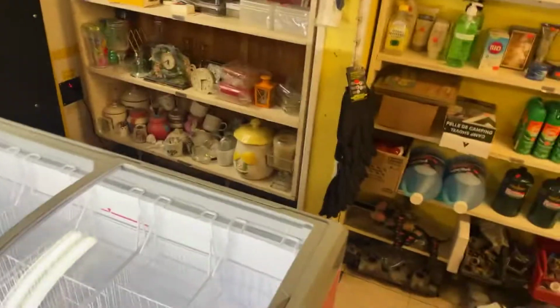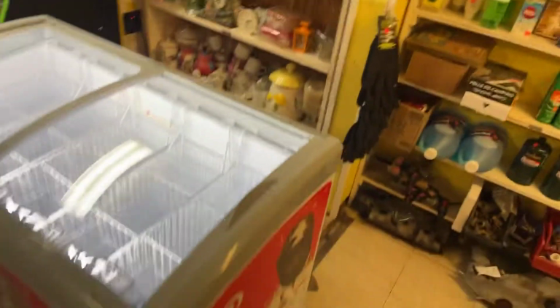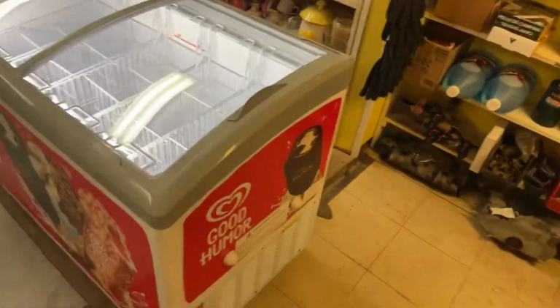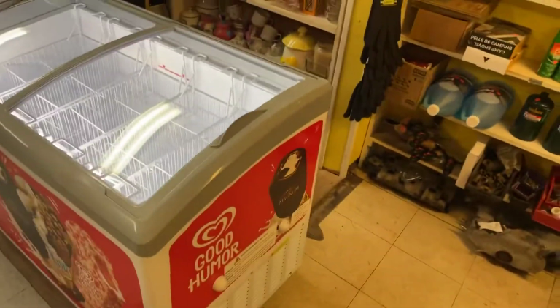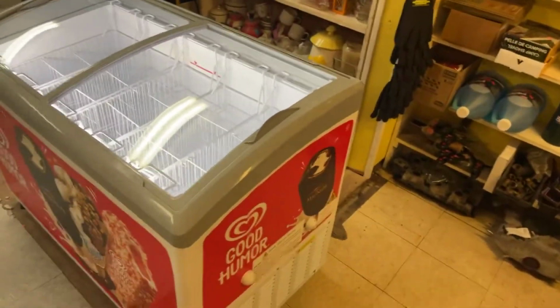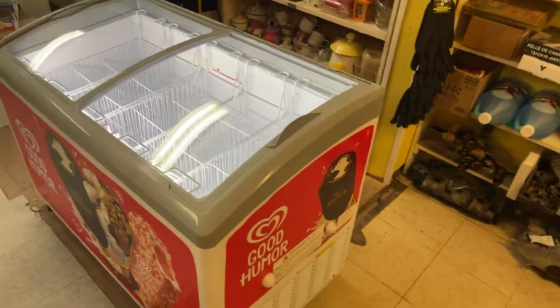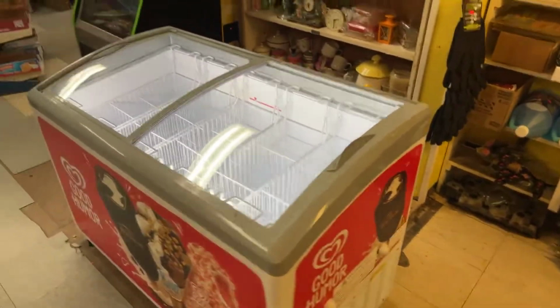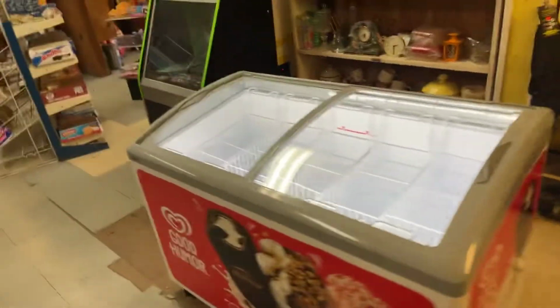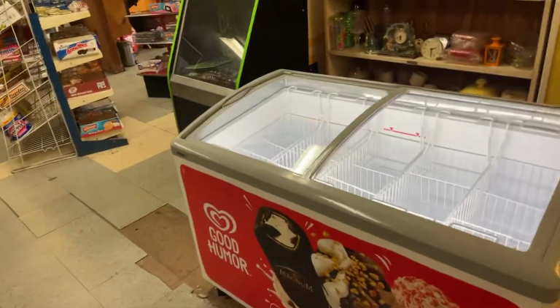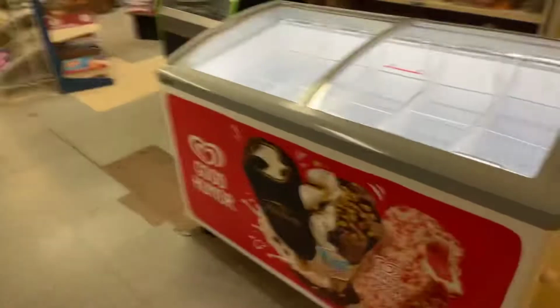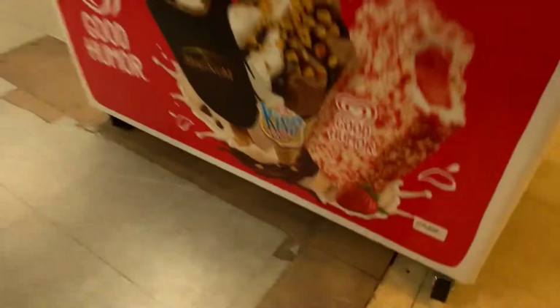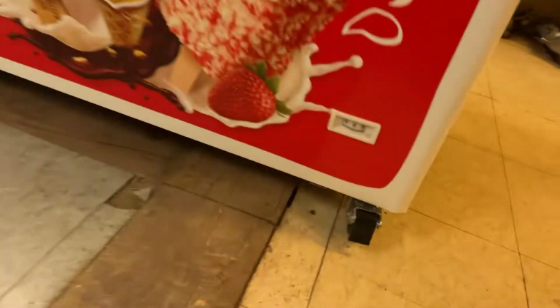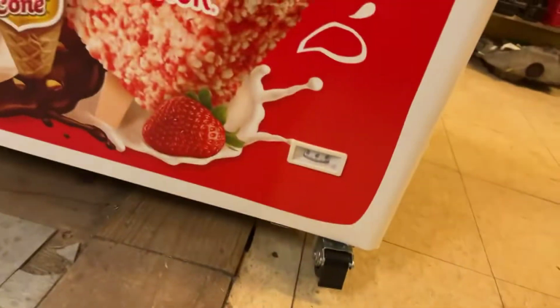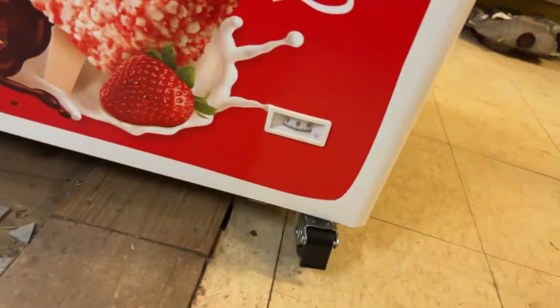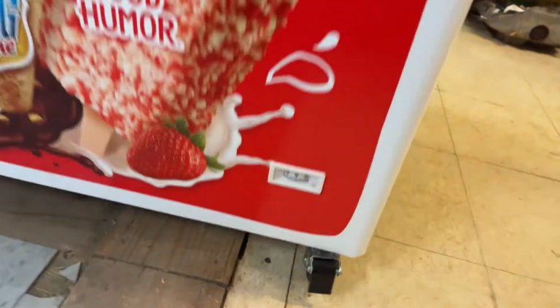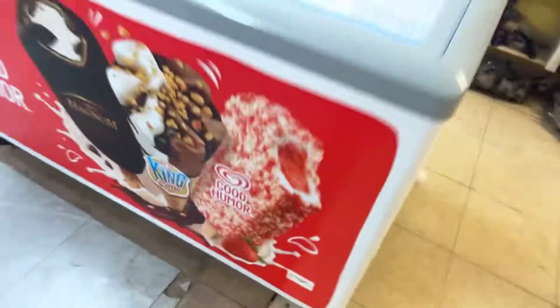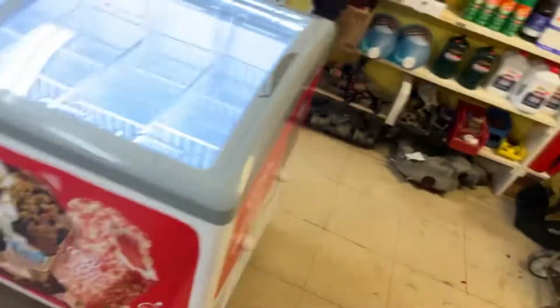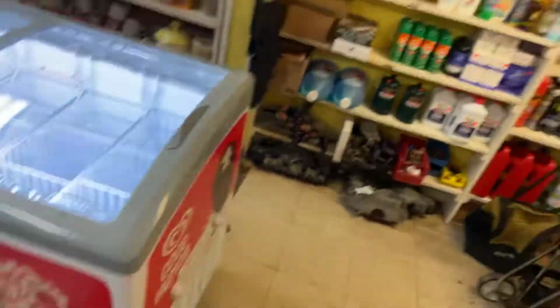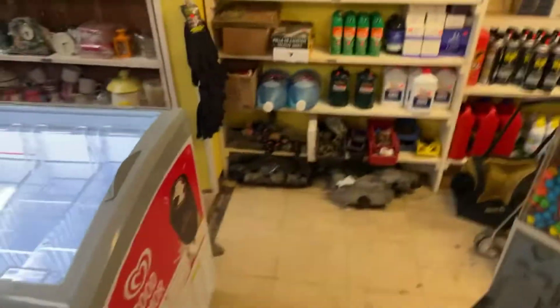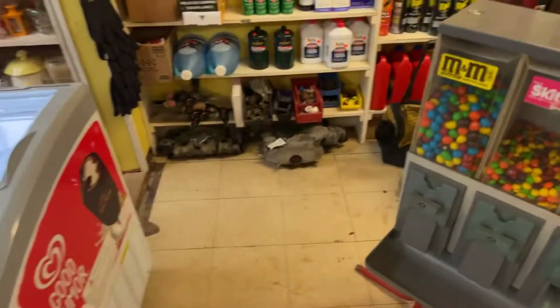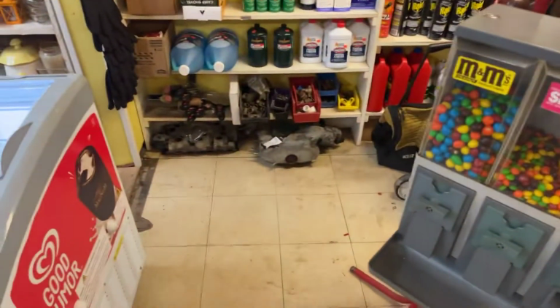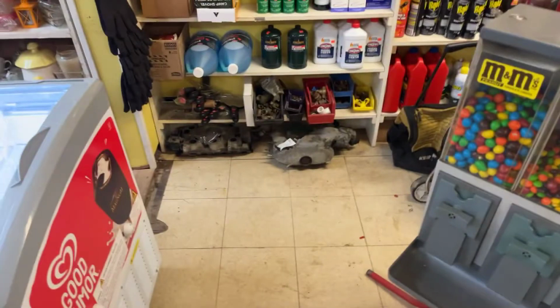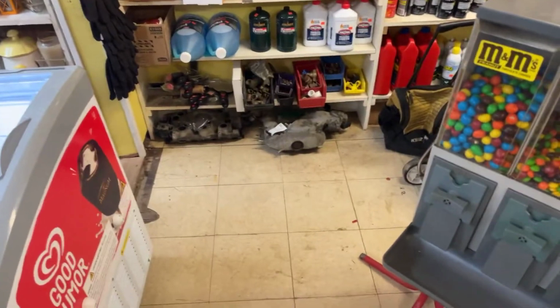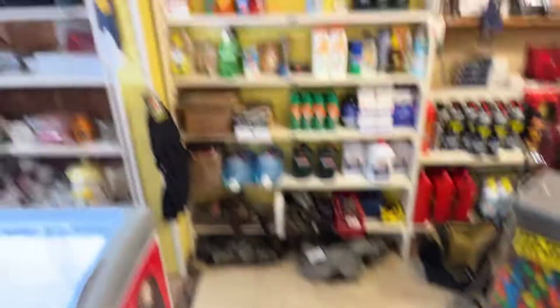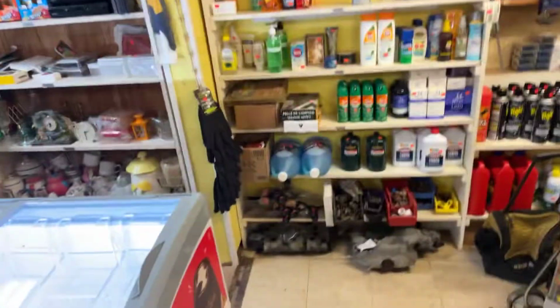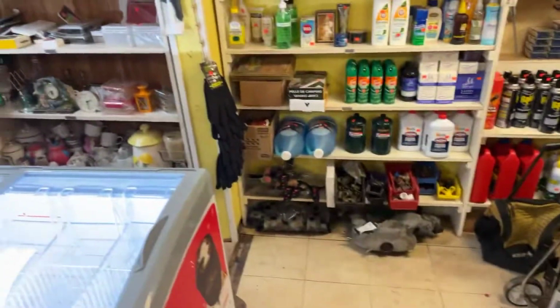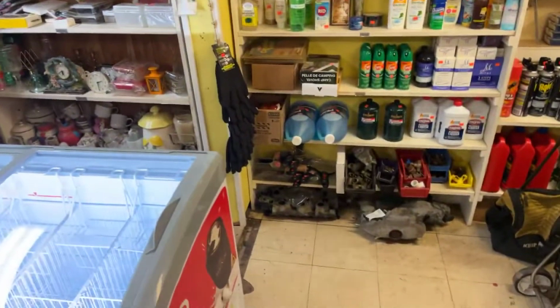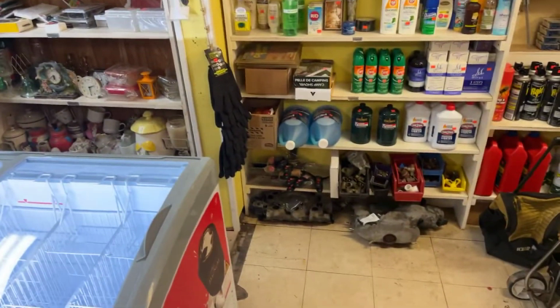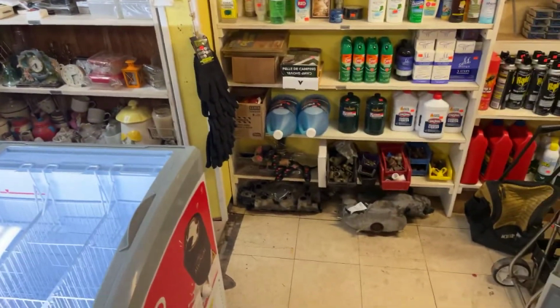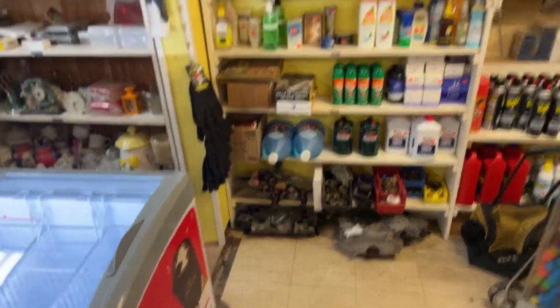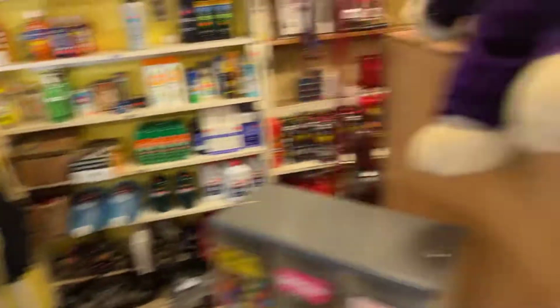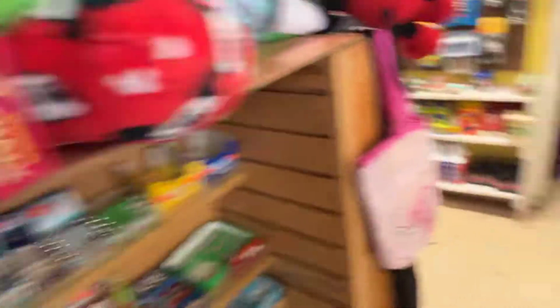Turns out it's a nice cooler, and already down to 40 degrees. So just giving you an update on the ice cream freezer. Thank you. Have a good day.